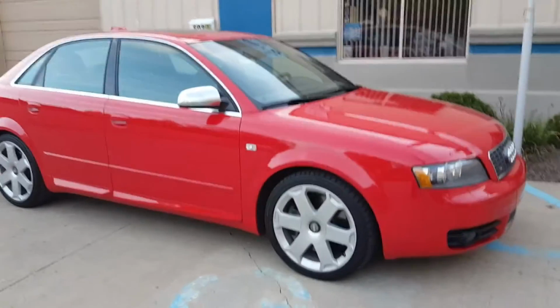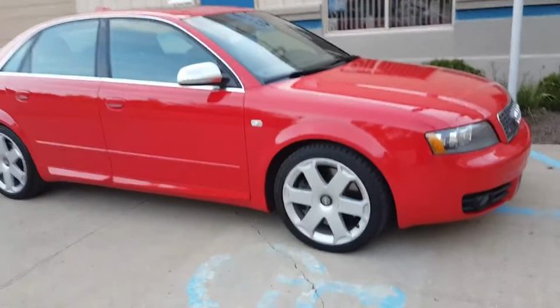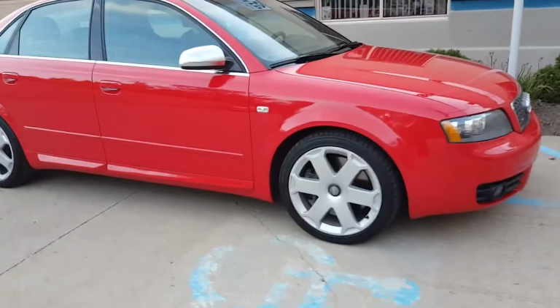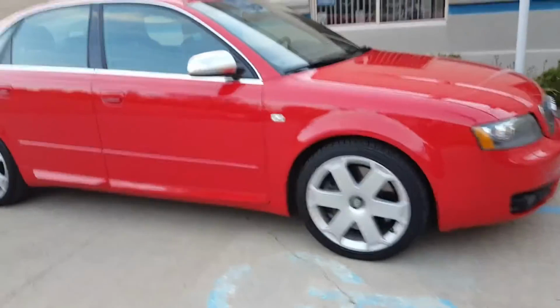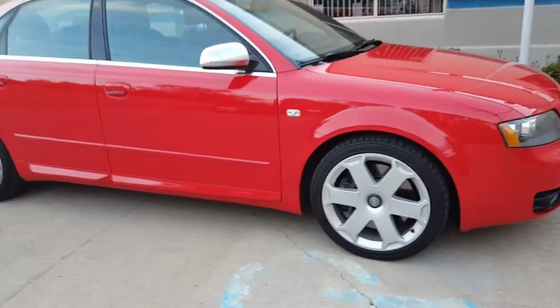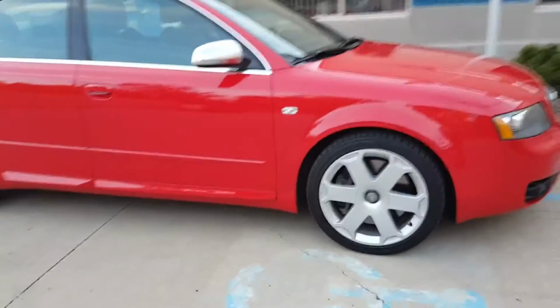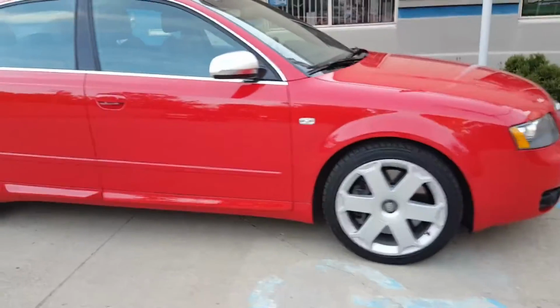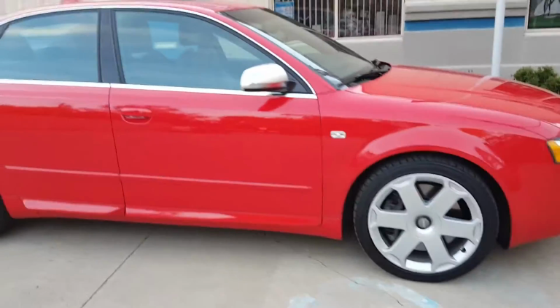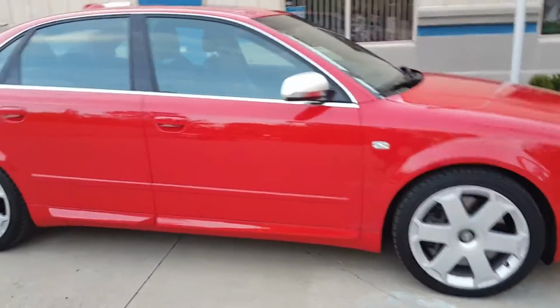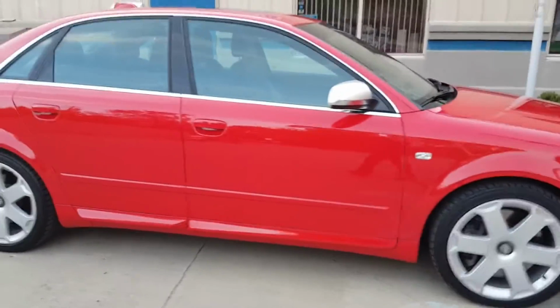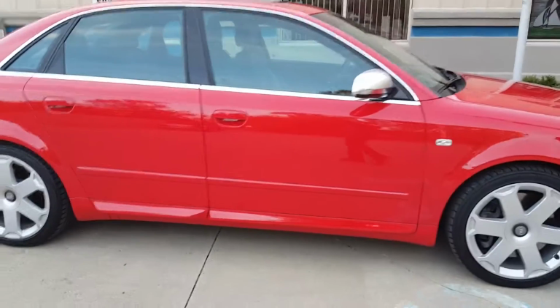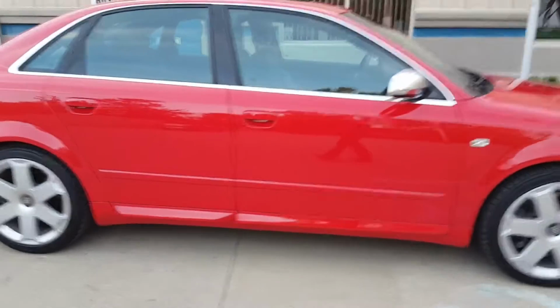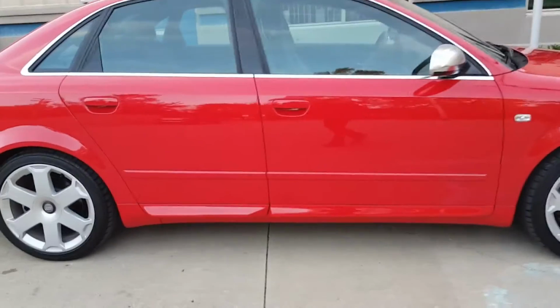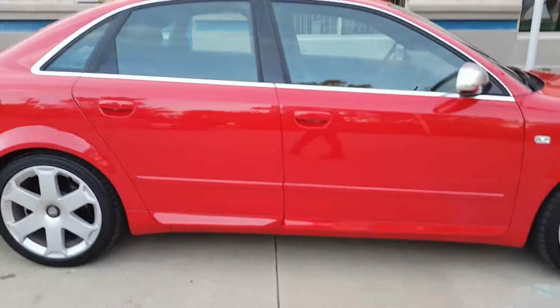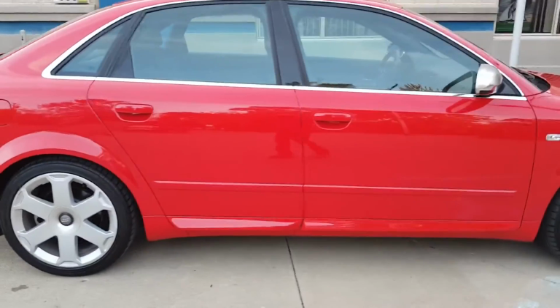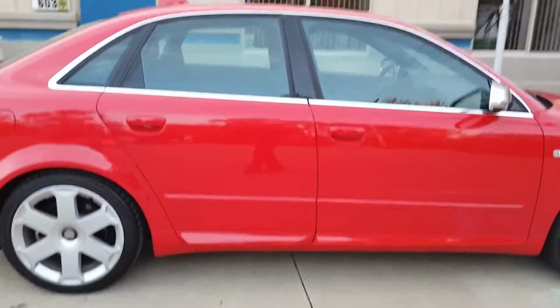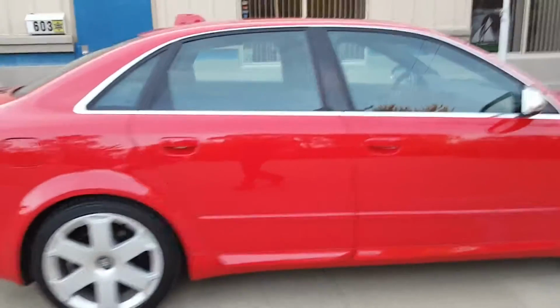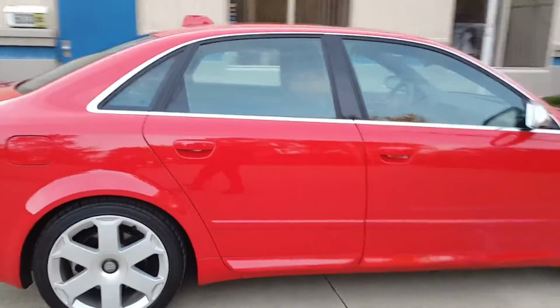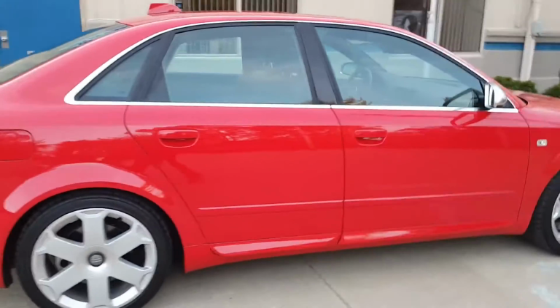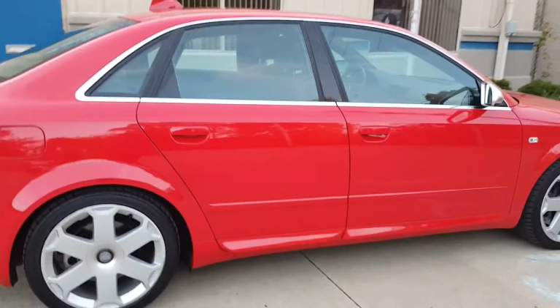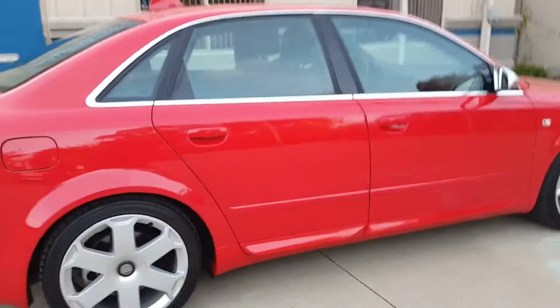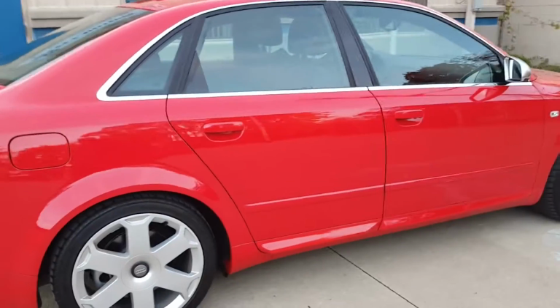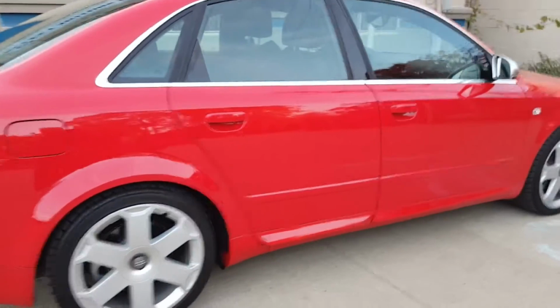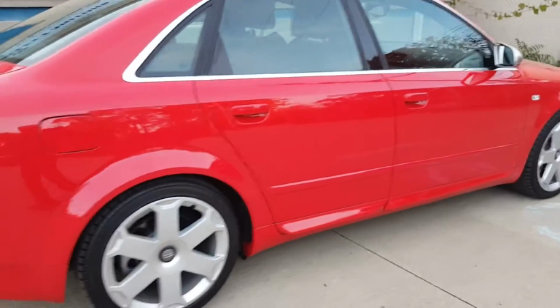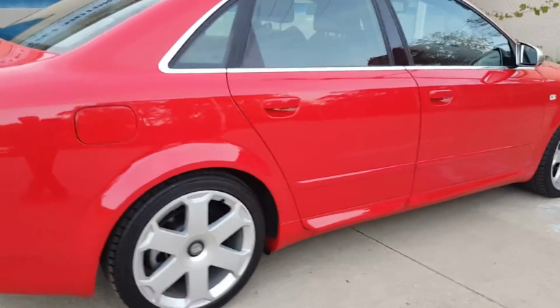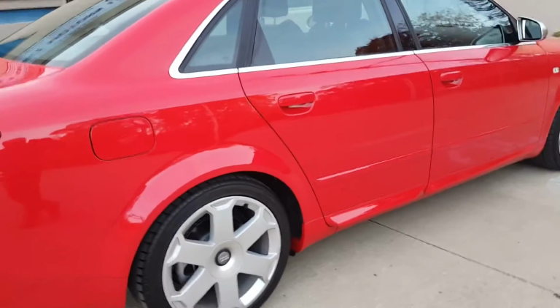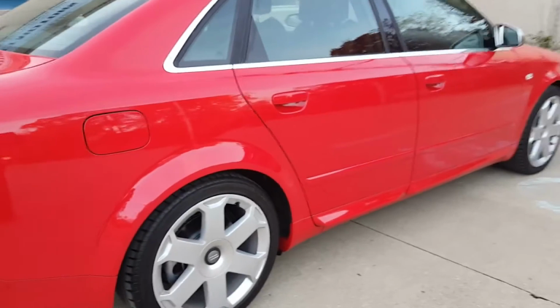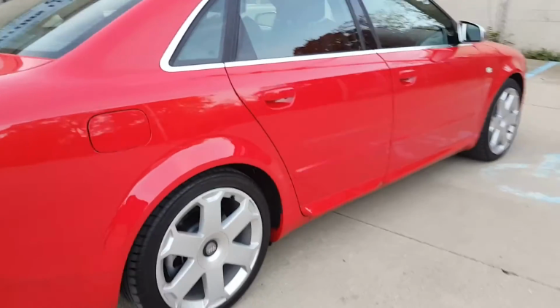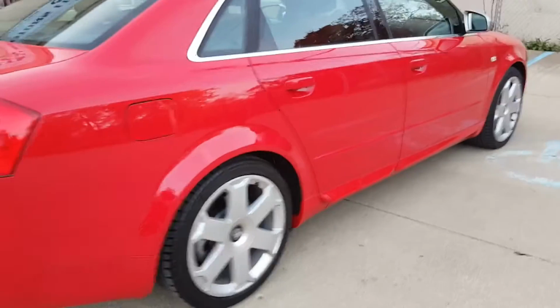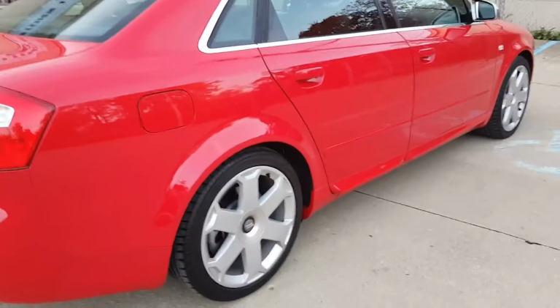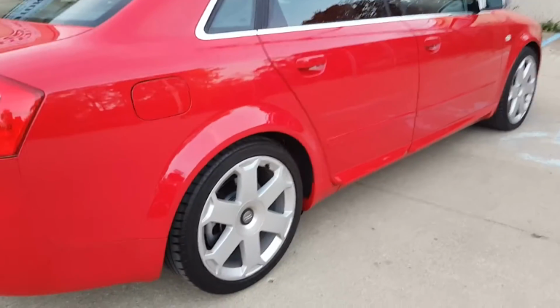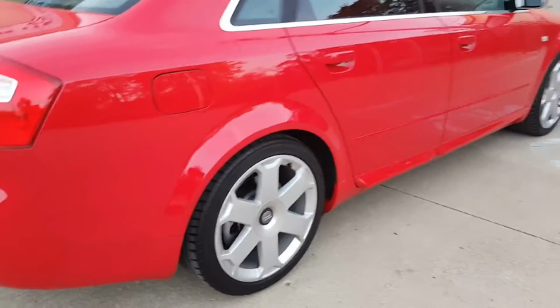Super low miles, body's in beautiful condition, no dings or scratches, very nice paint finish.